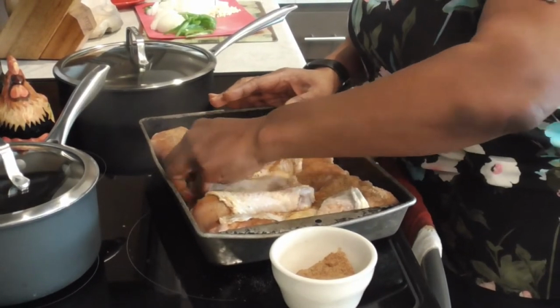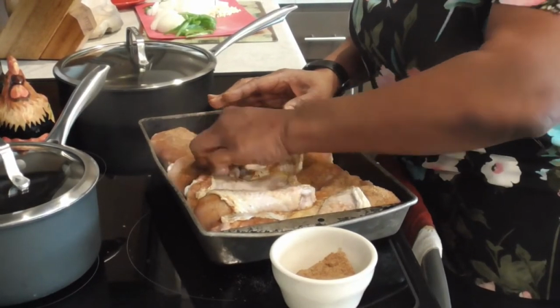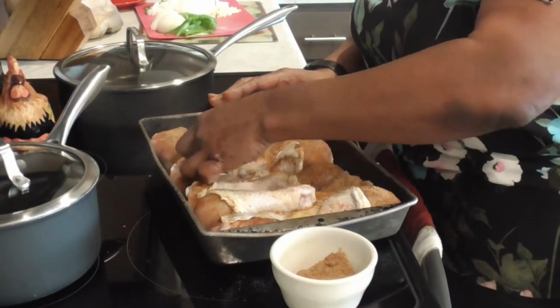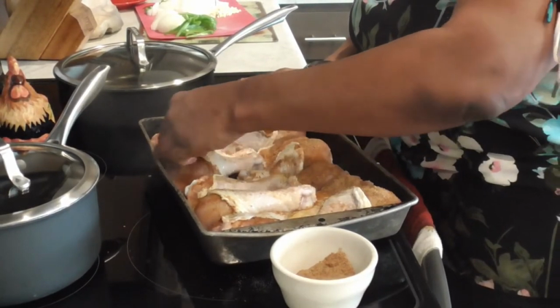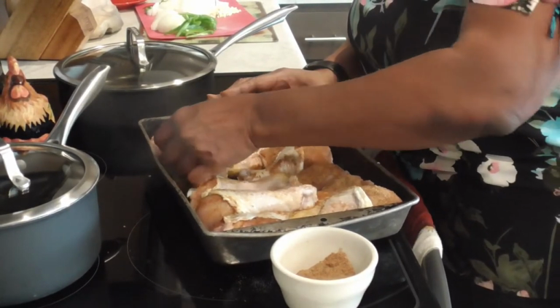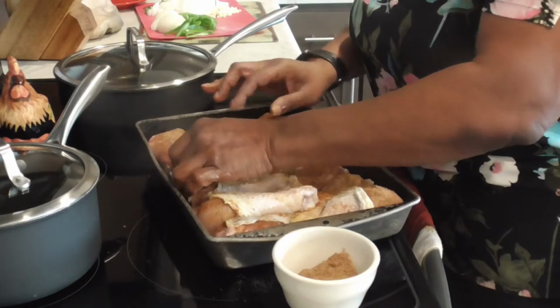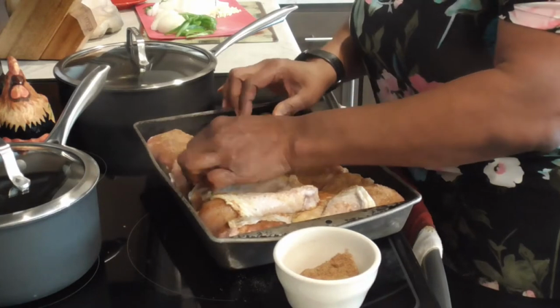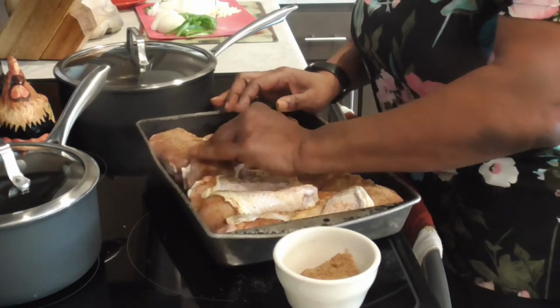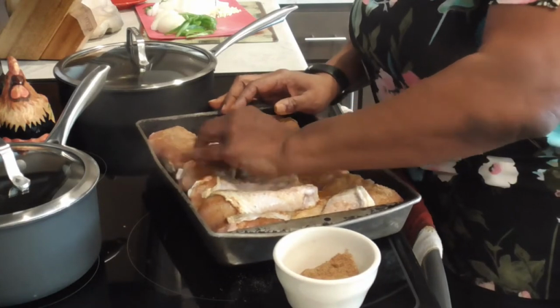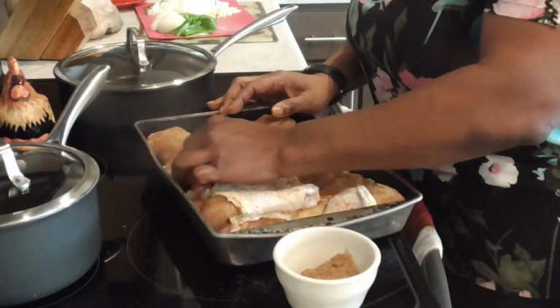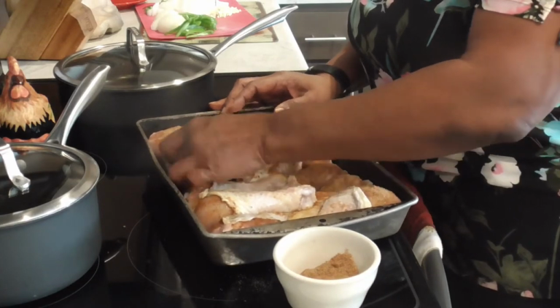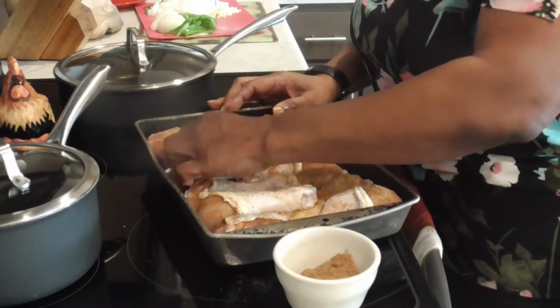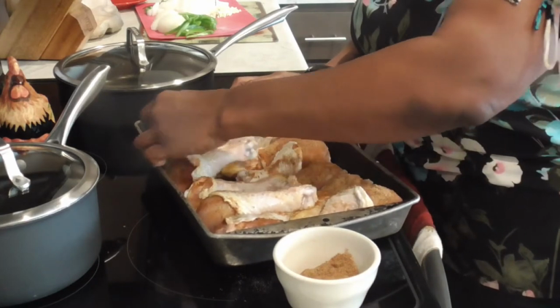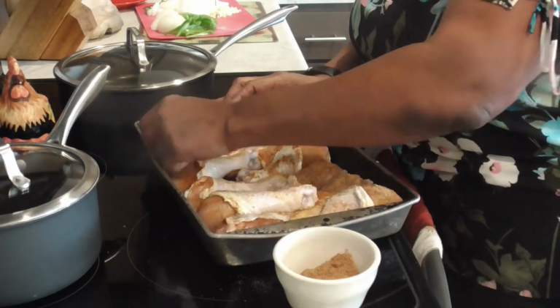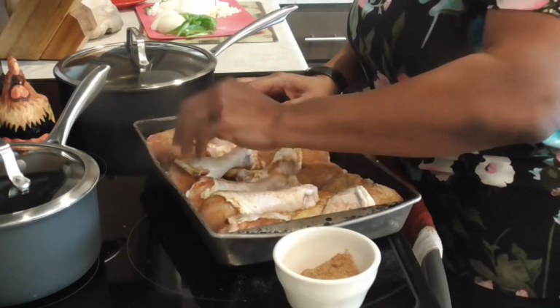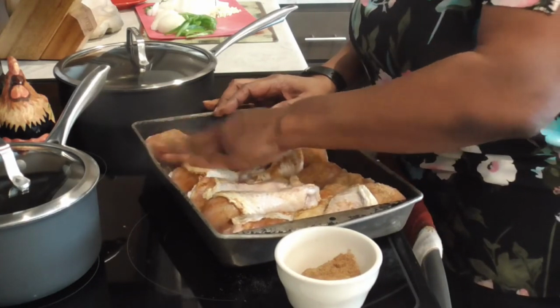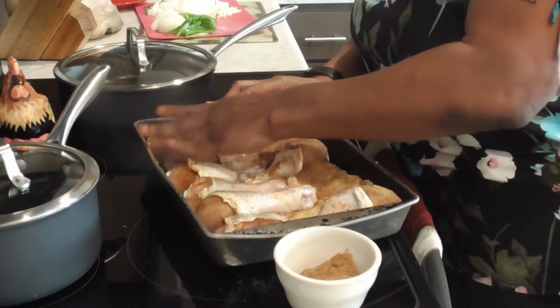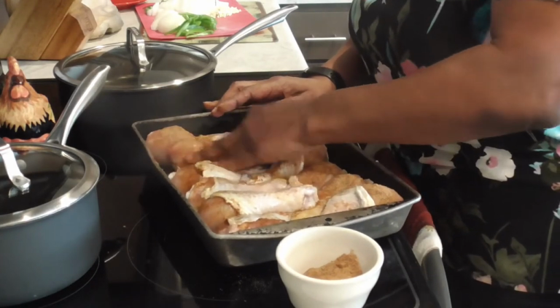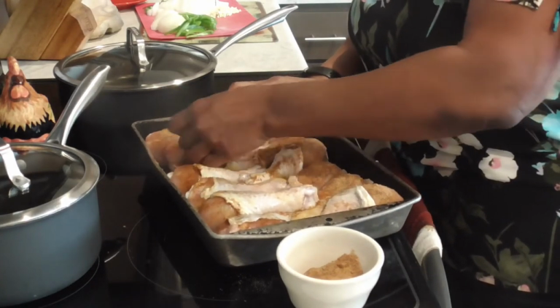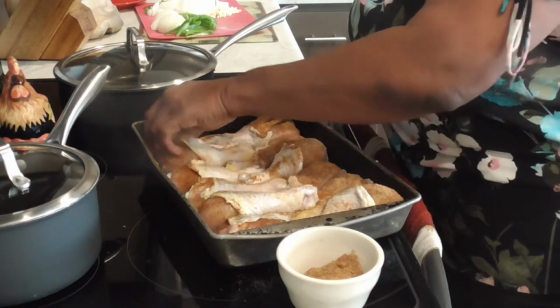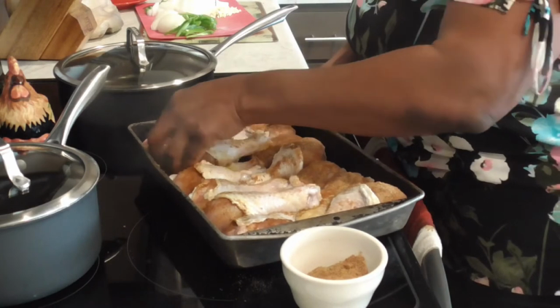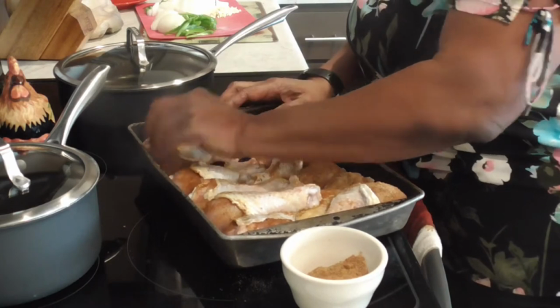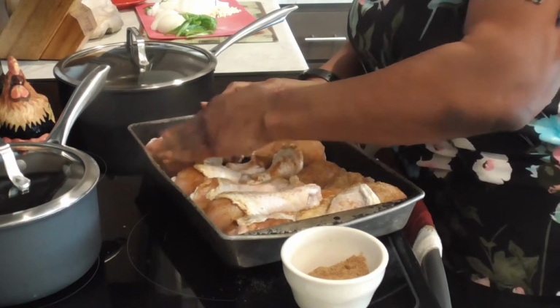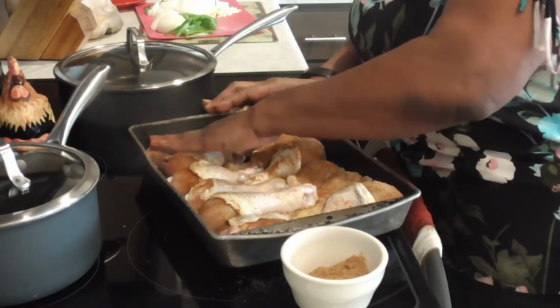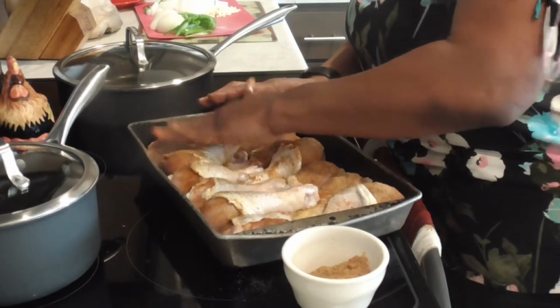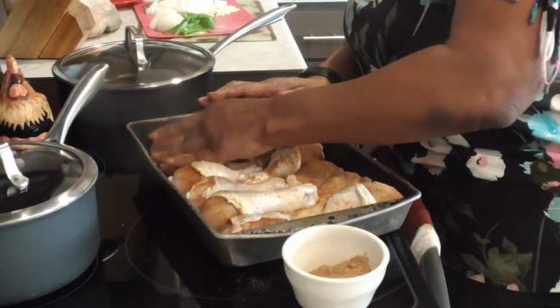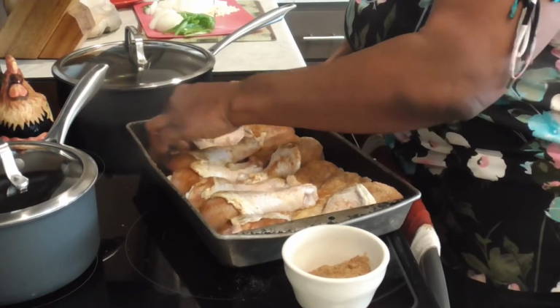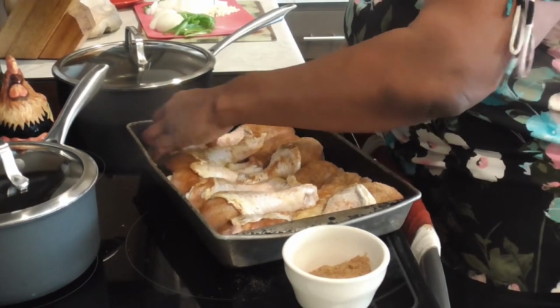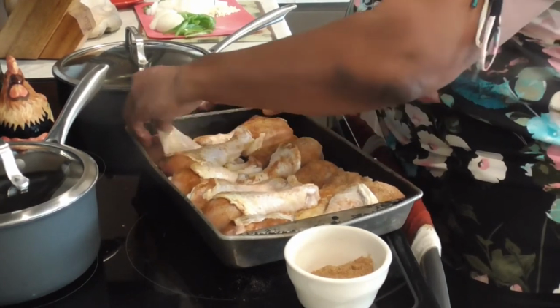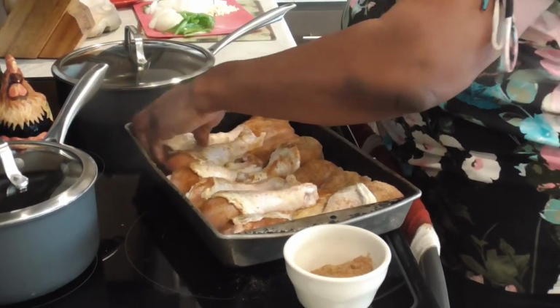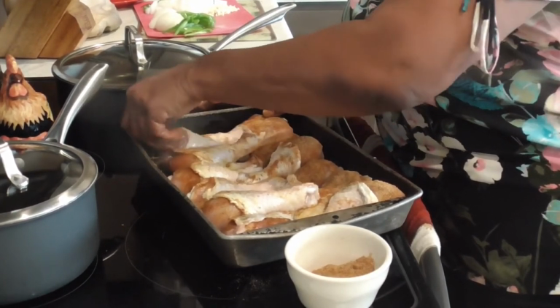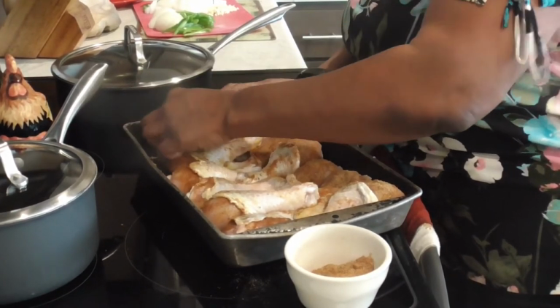Then we're gonna season the outside and flip them over. Oh, that's gonna be some good chicken!